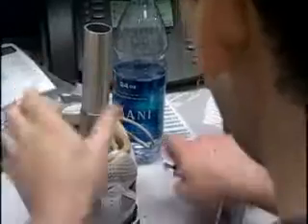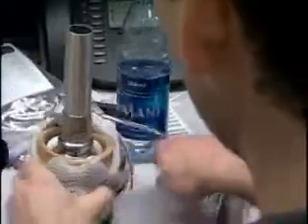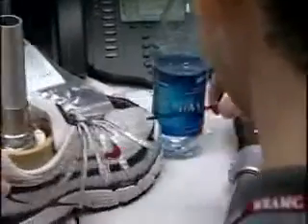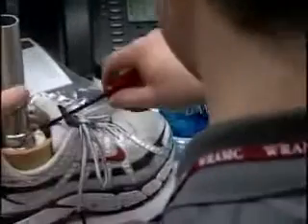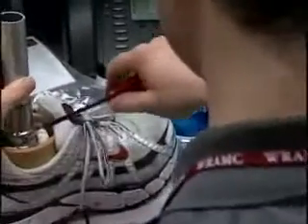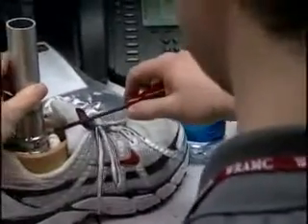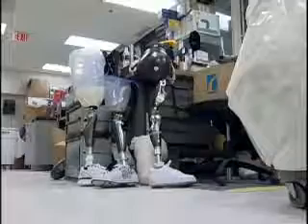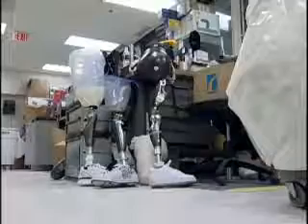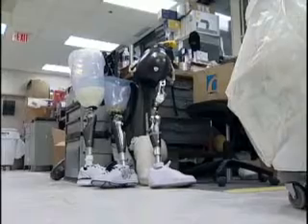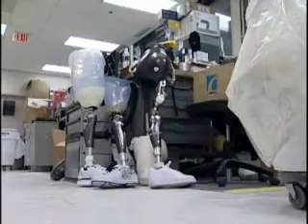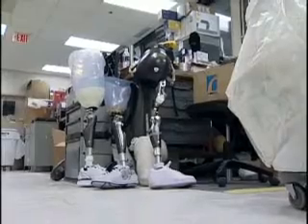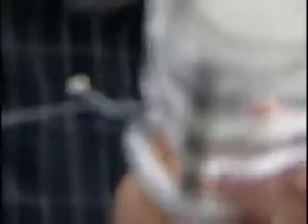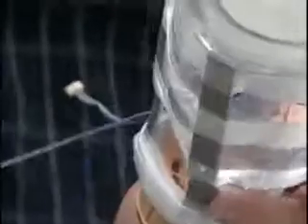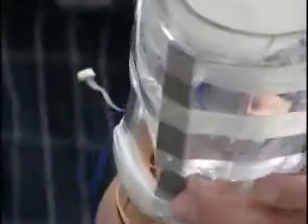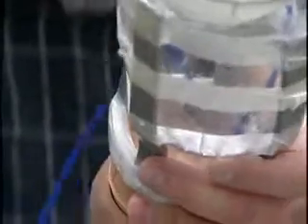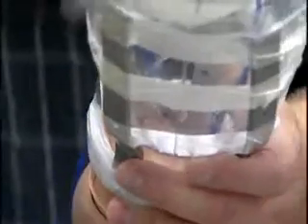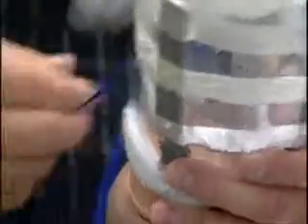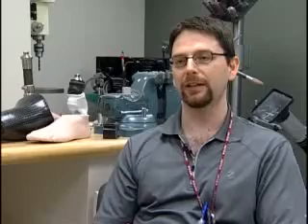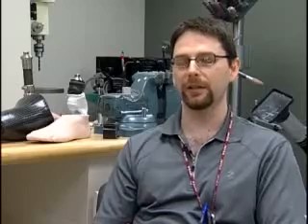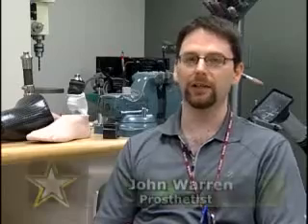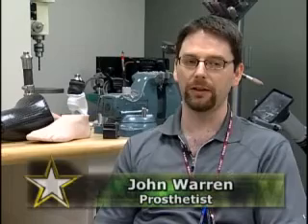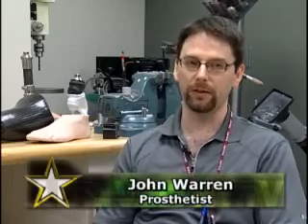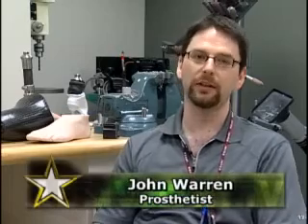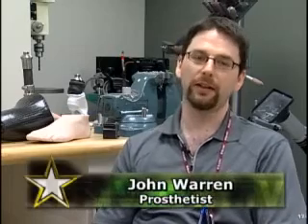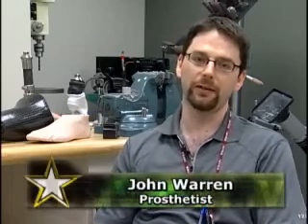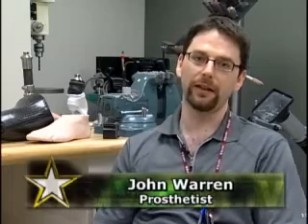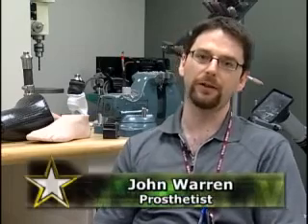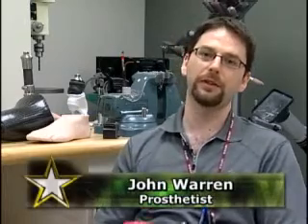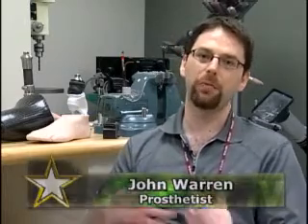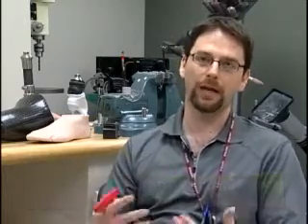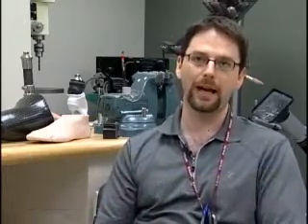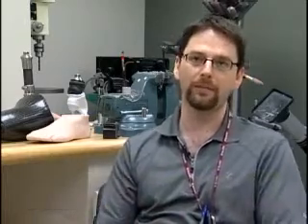Amputees like Sergeant Fairfax come to Walter Reed to get state-of-the-art prosthetics. I feel bad for our surgeons — they wind up having to take something very significant away from someone, and I get to be the guy who gives at least part of that back to them.